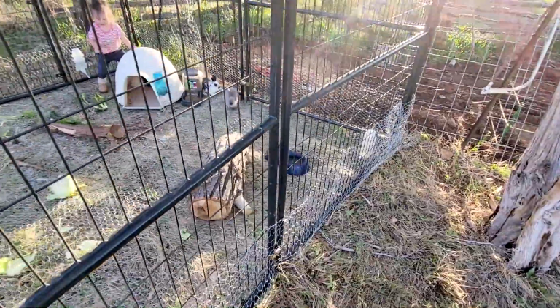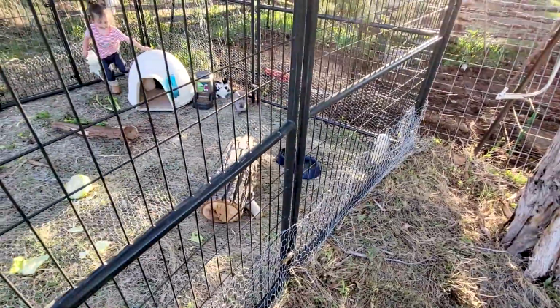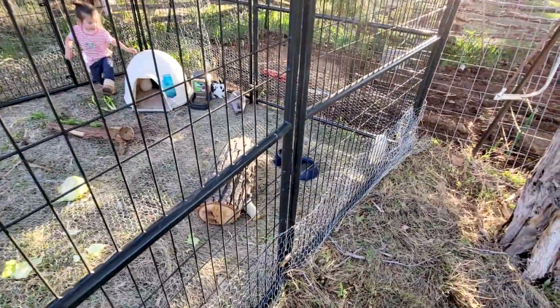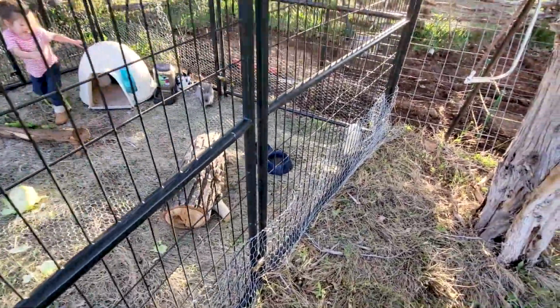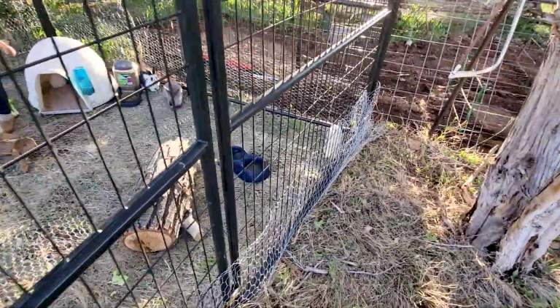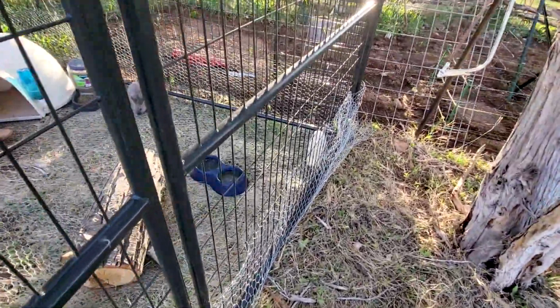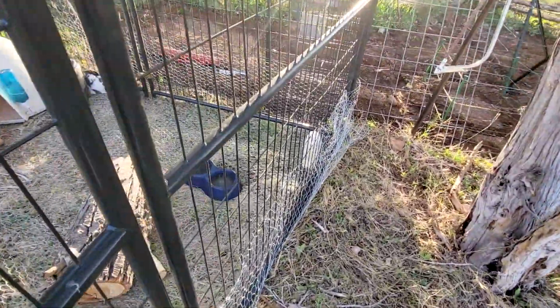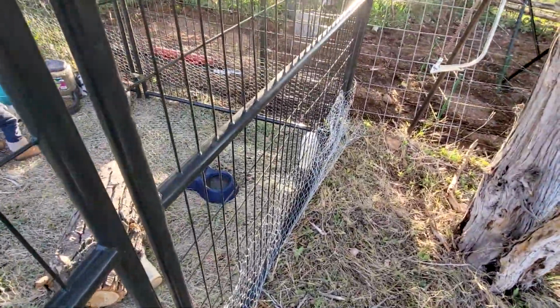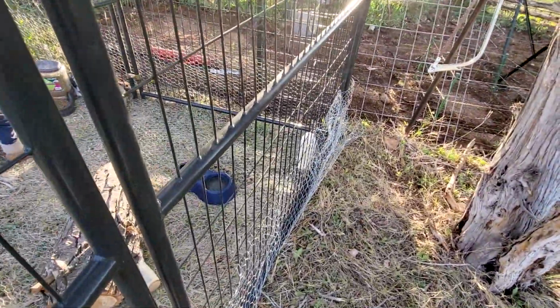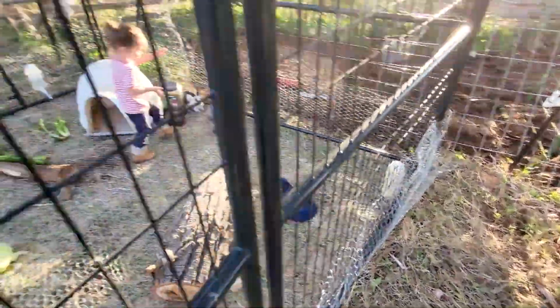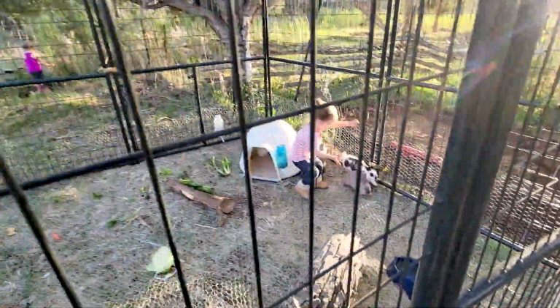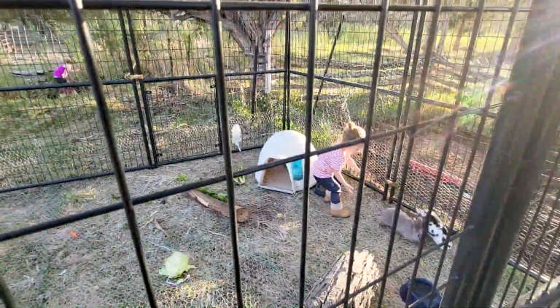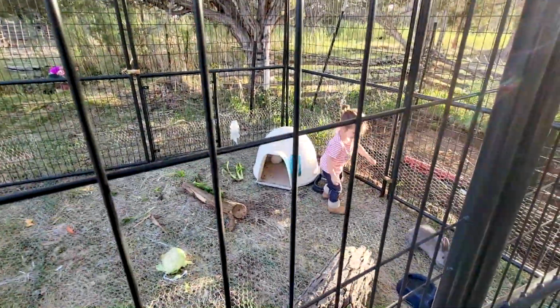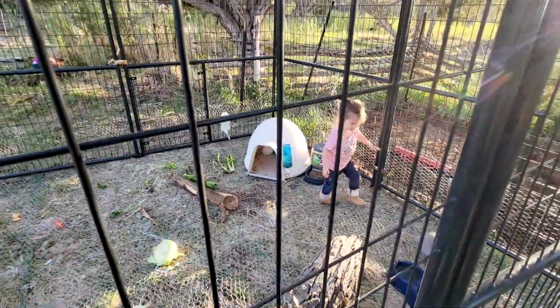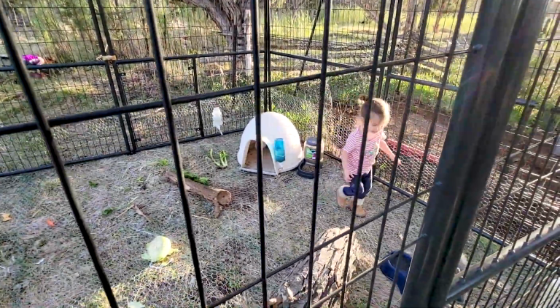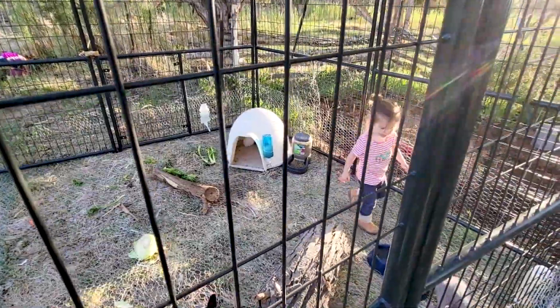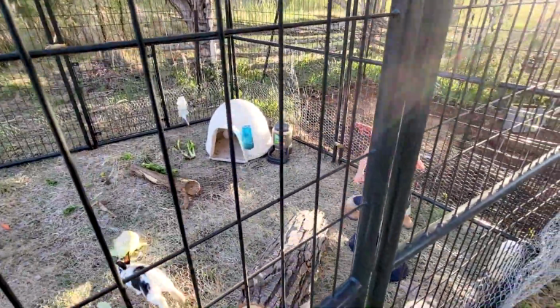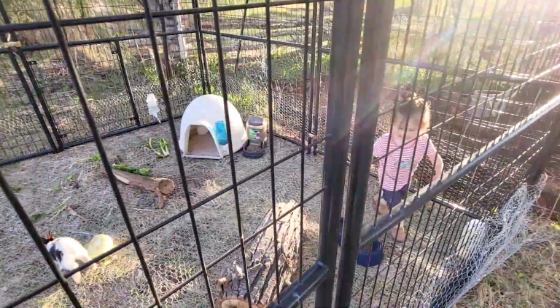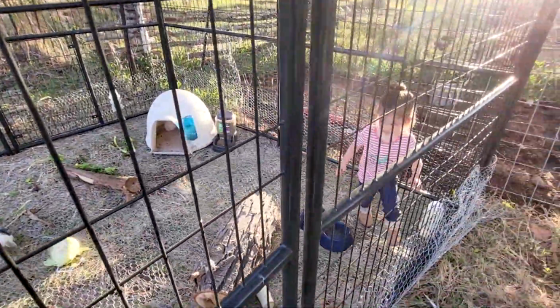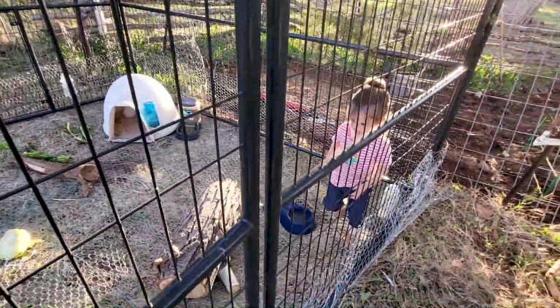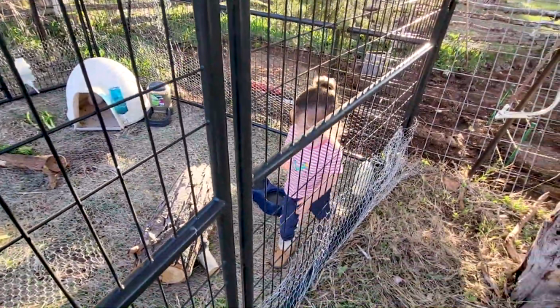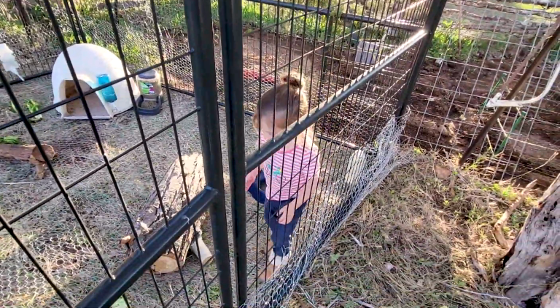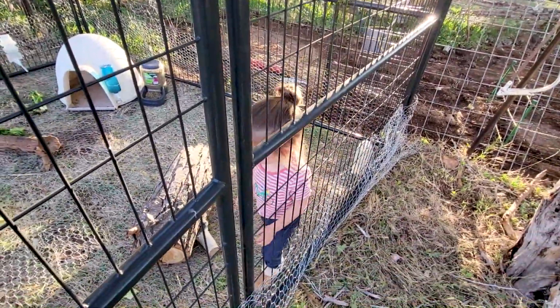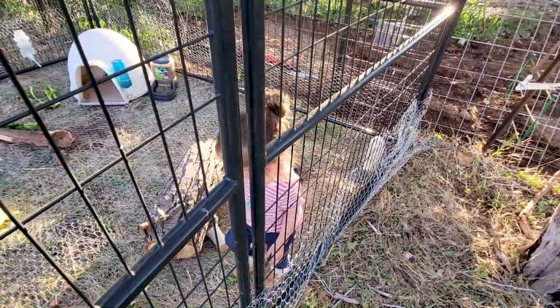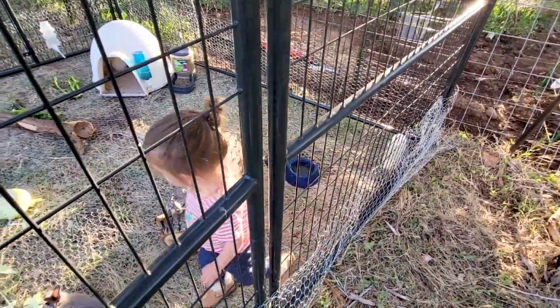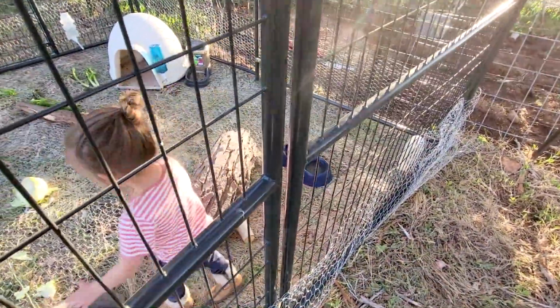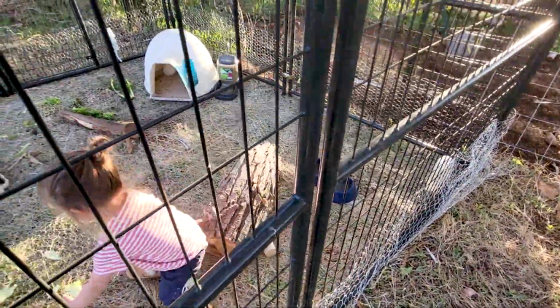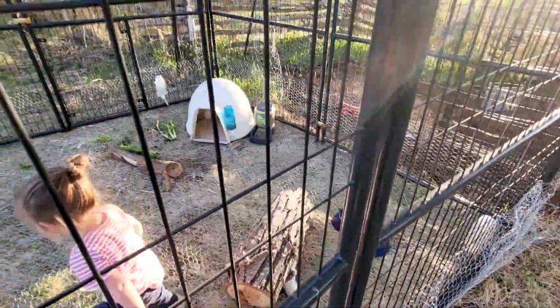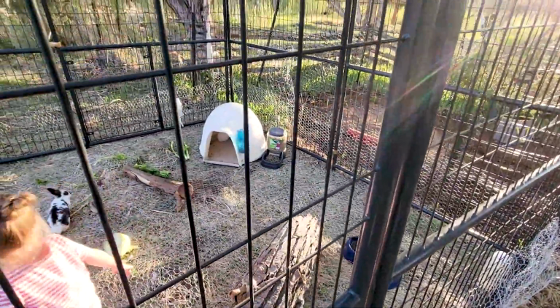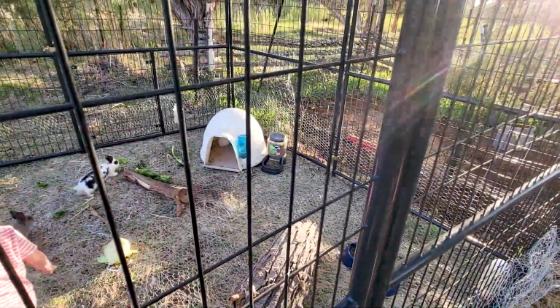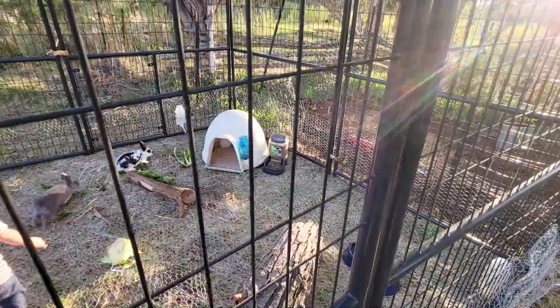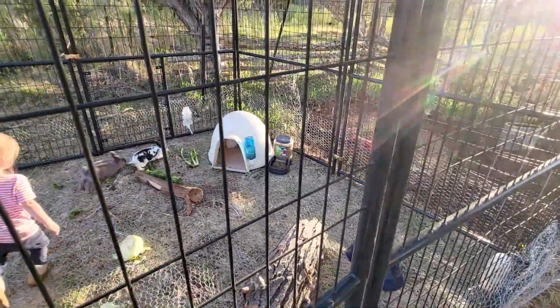Watering the bunnies is the biggest challenge. I bought two new watering cans today. So I have three 32-ounce cans and a ground water. Have bunny pellets.